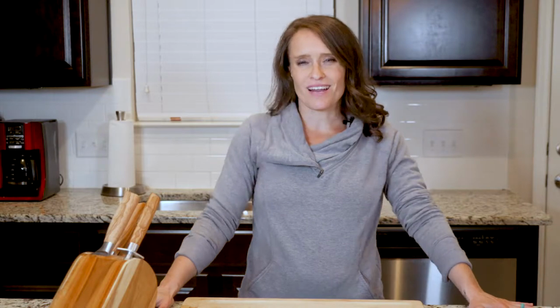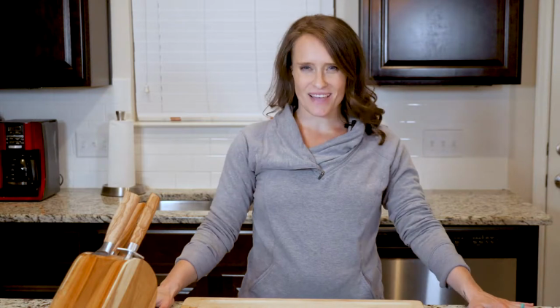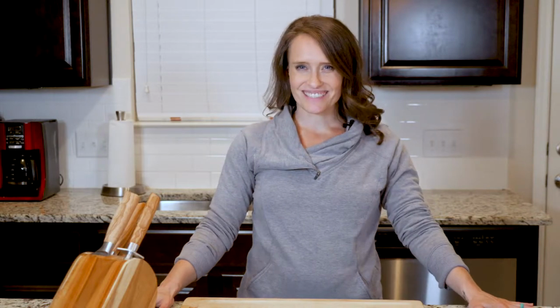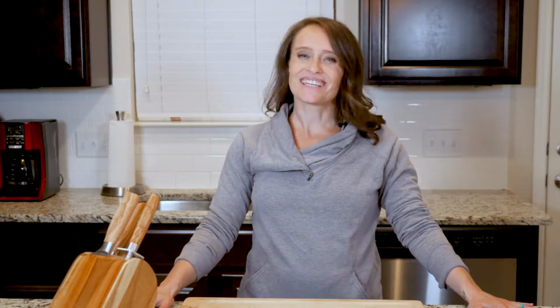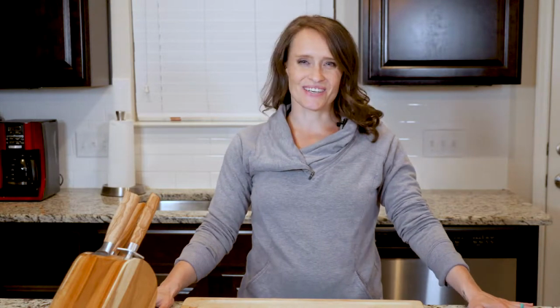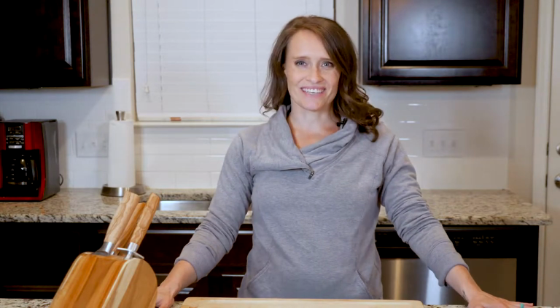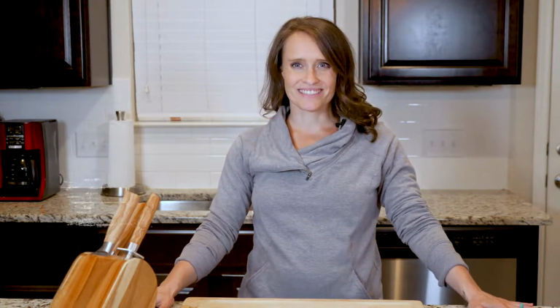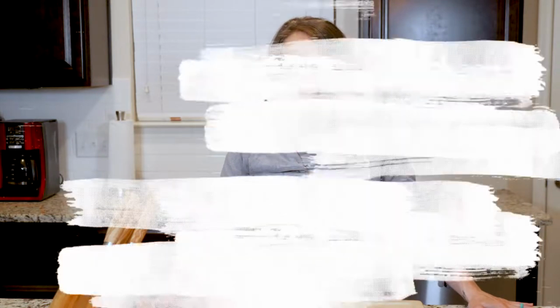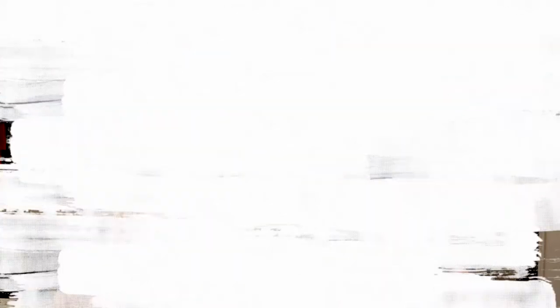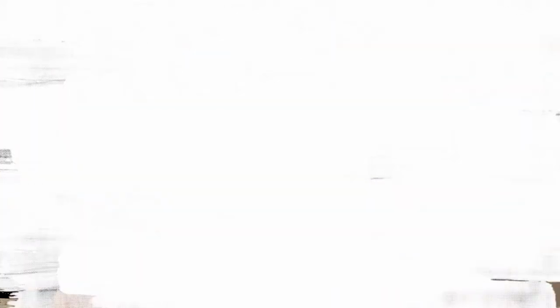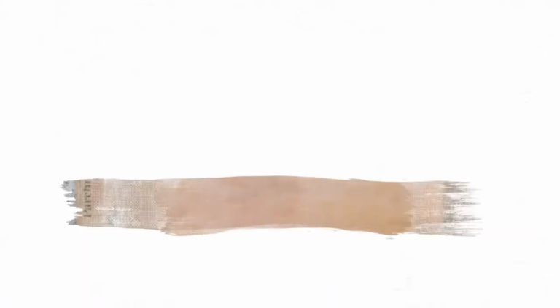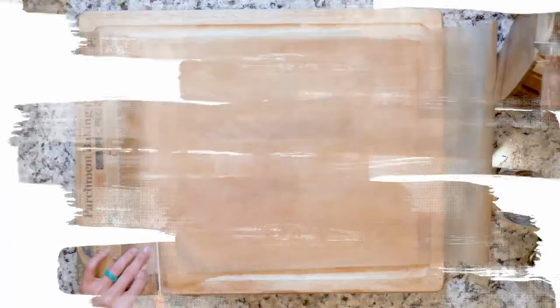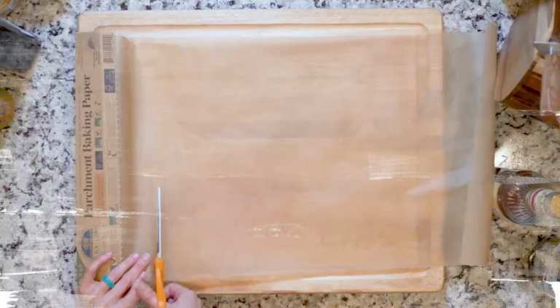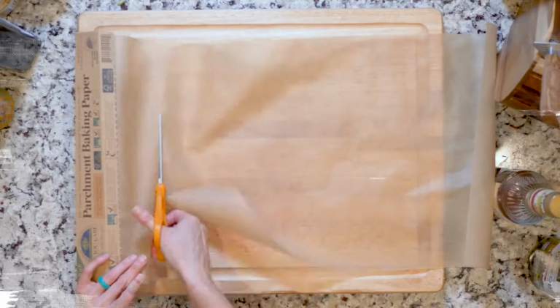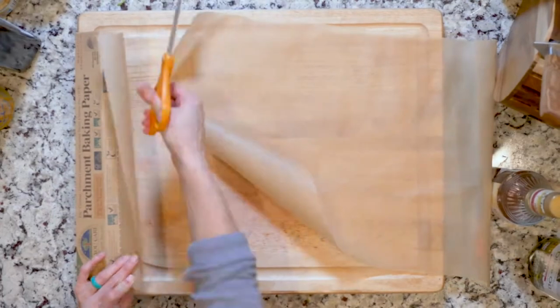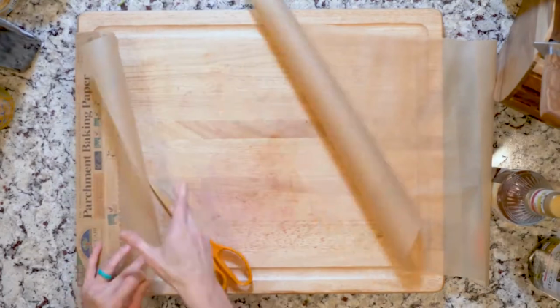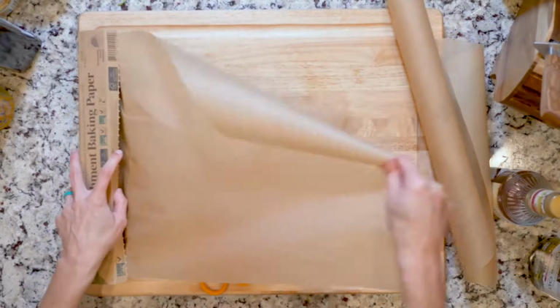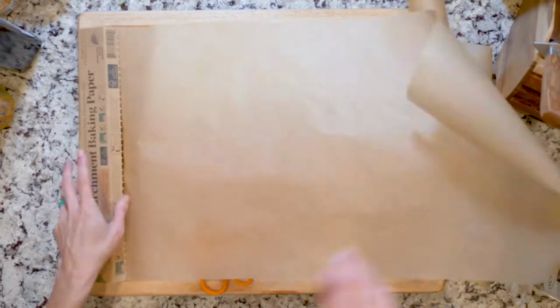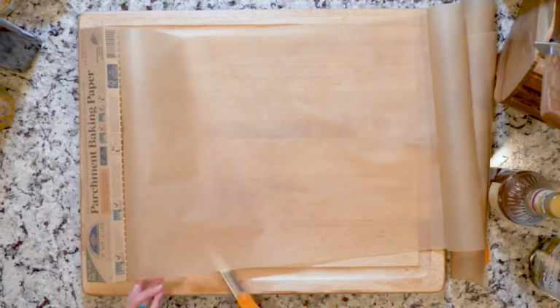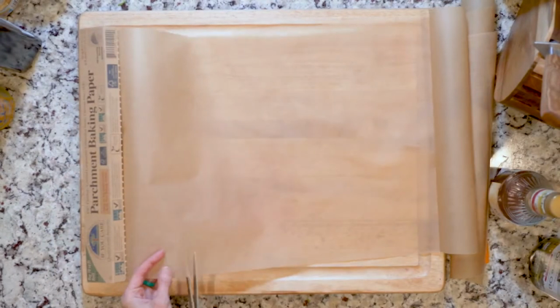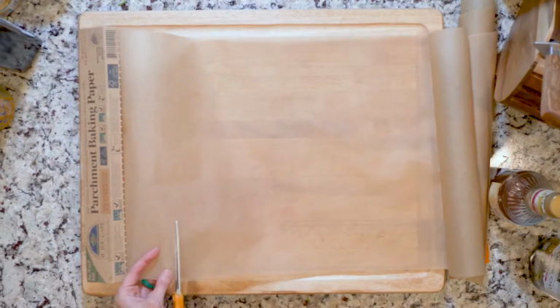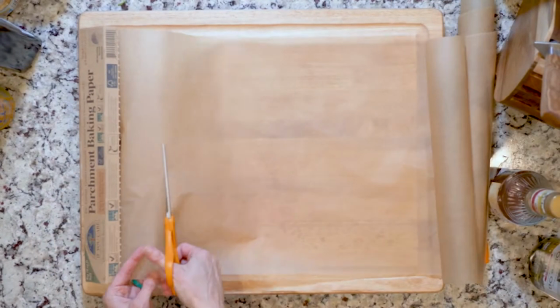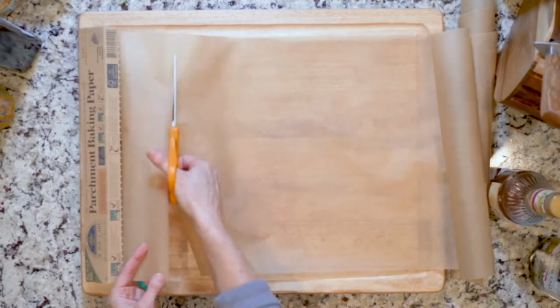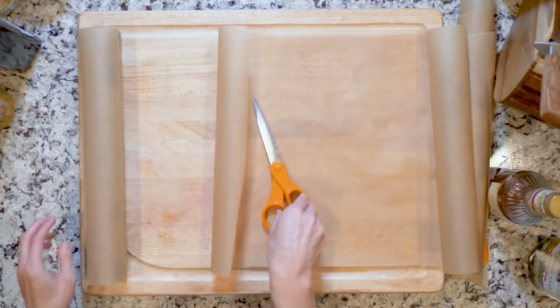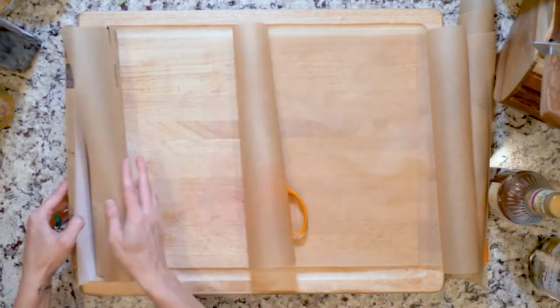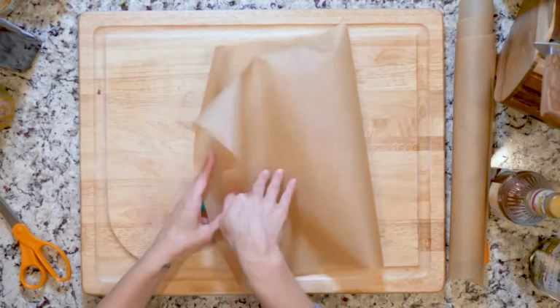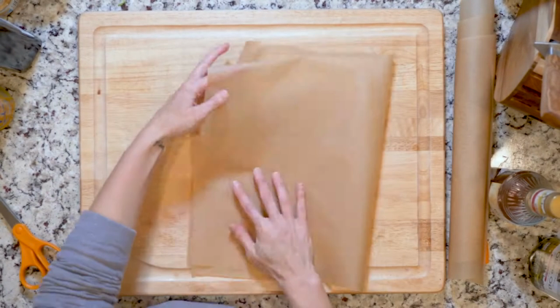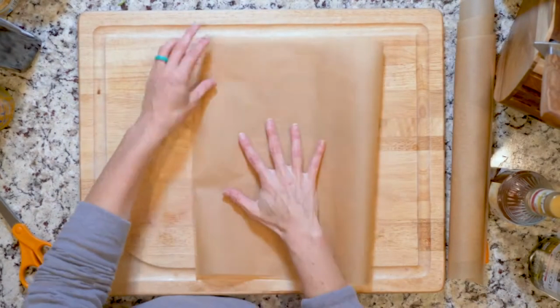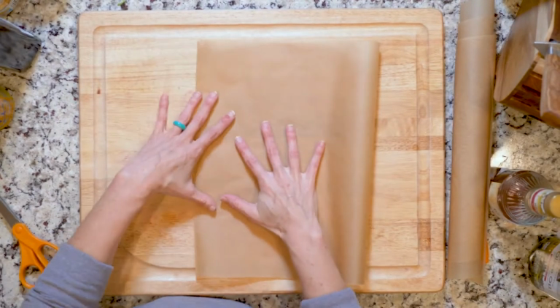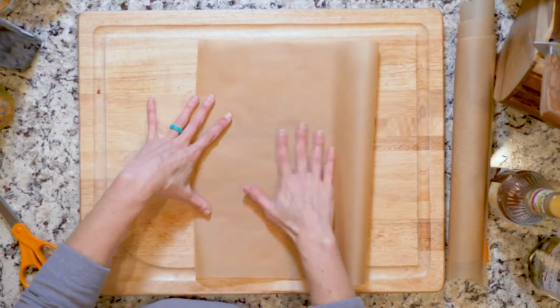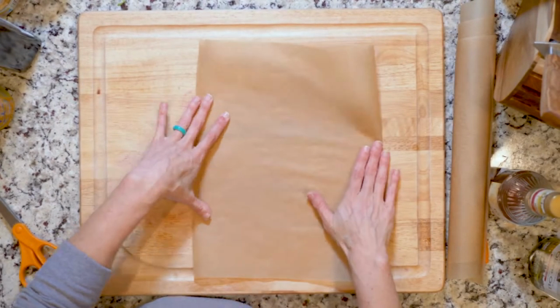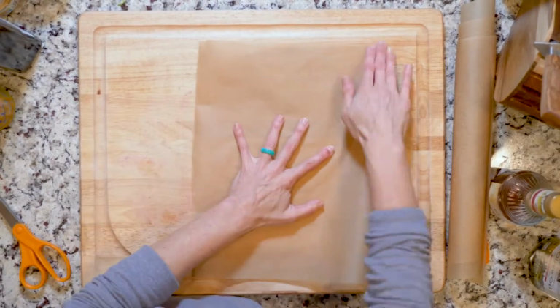Enough of that. Let's get cooking. Begin by heating the oven to 400. Then take two large pieces of parchment paper and fold them in half.